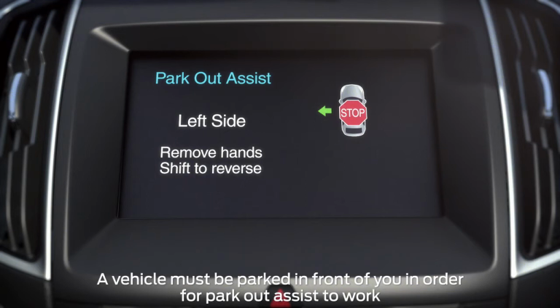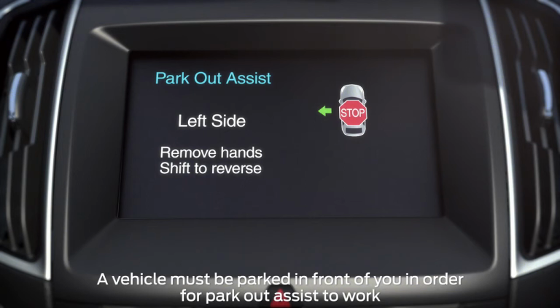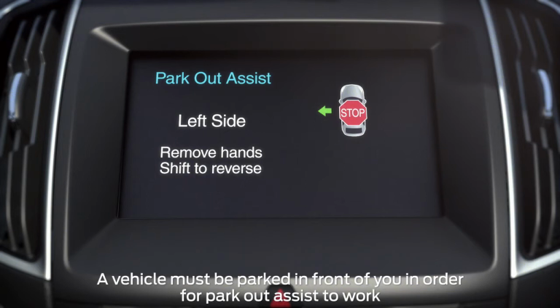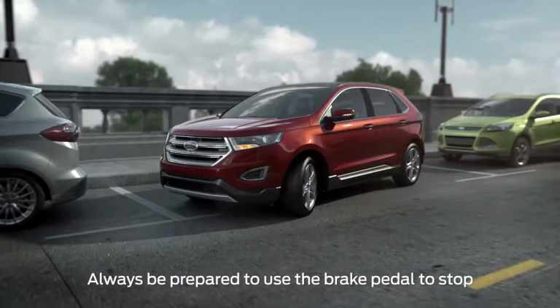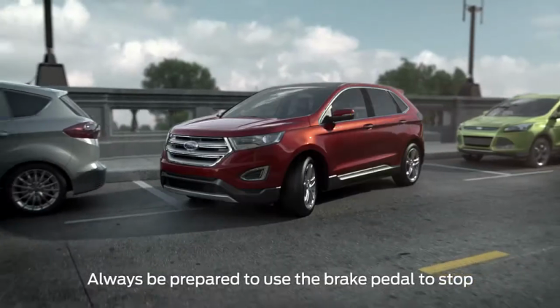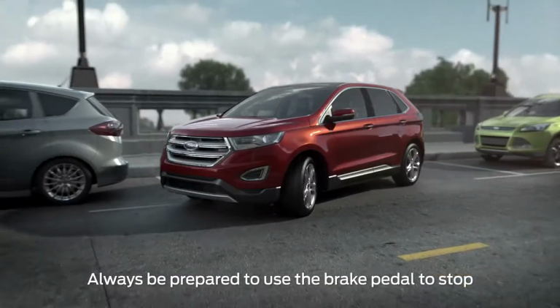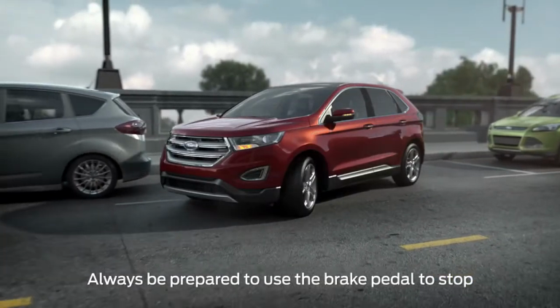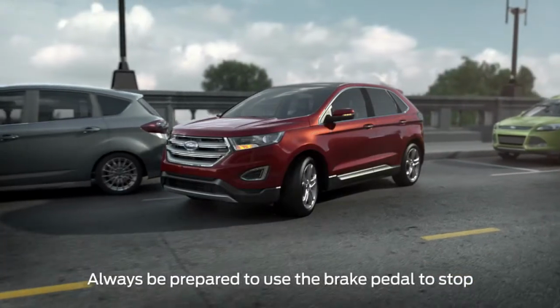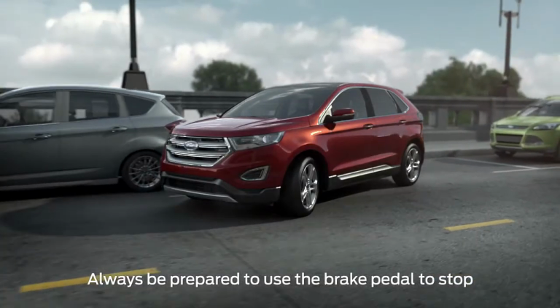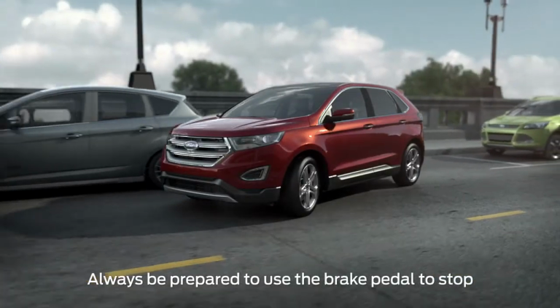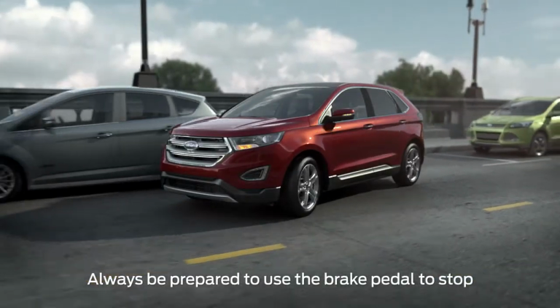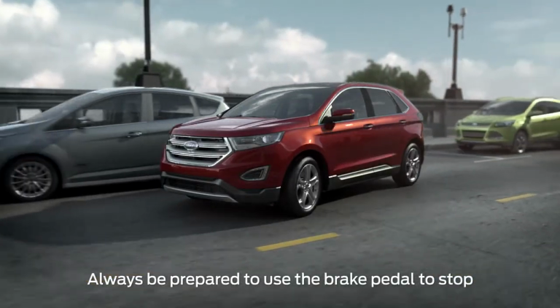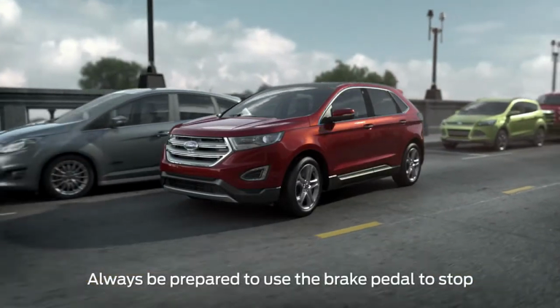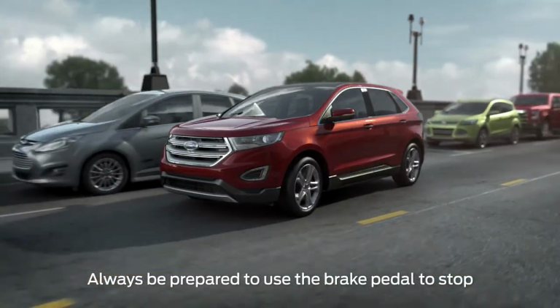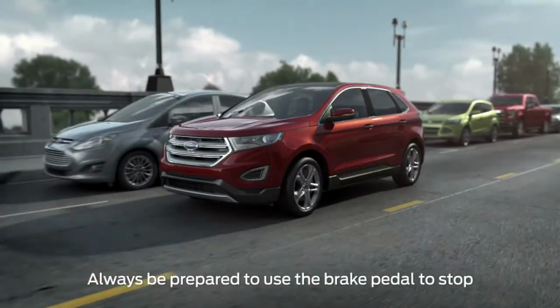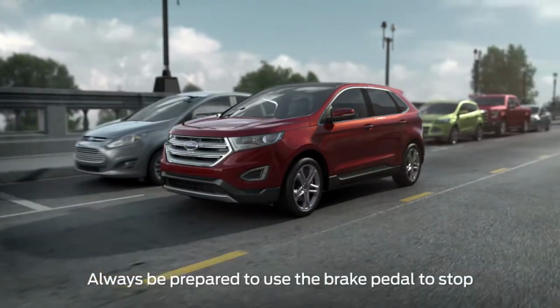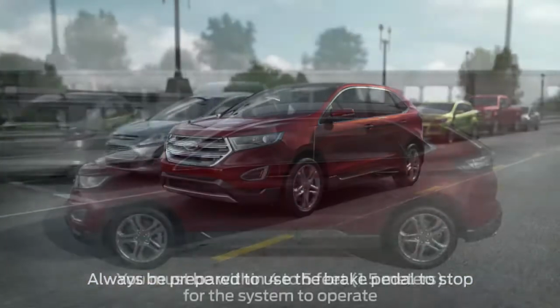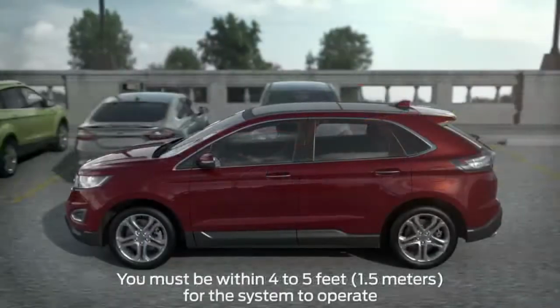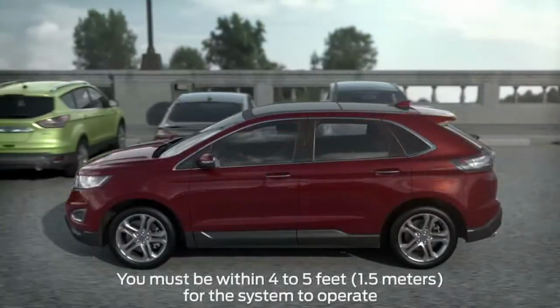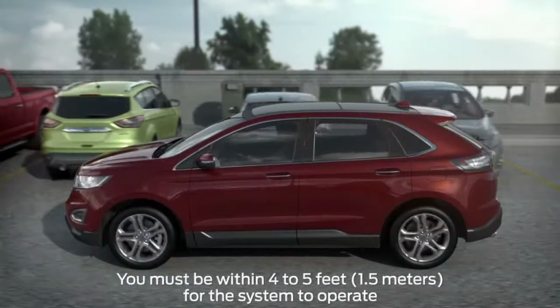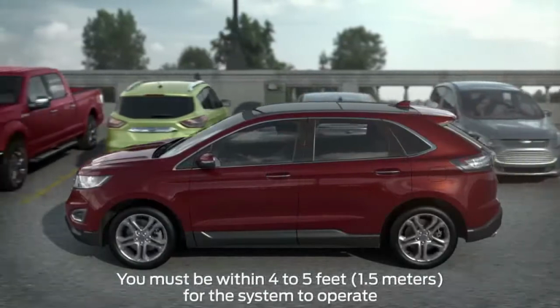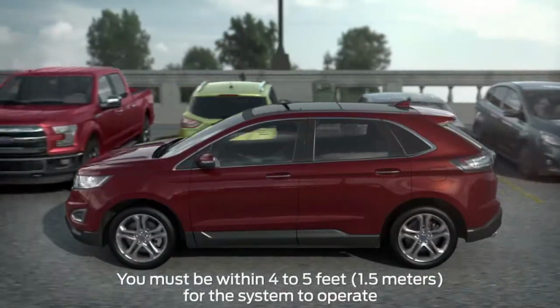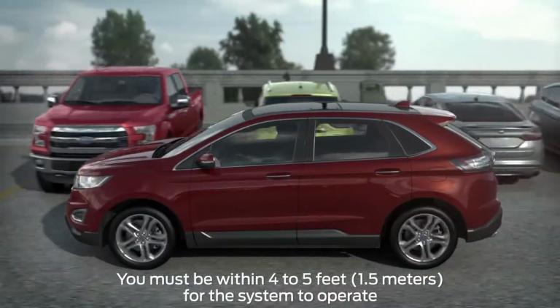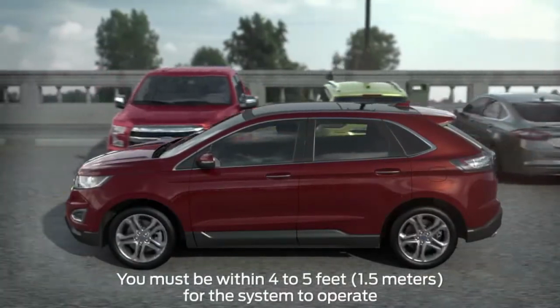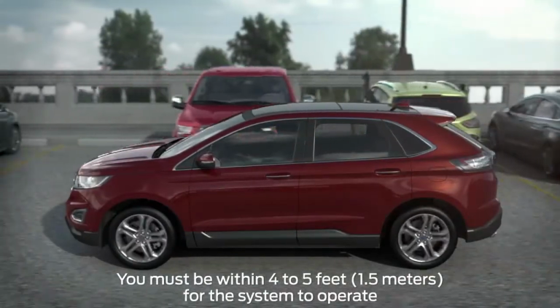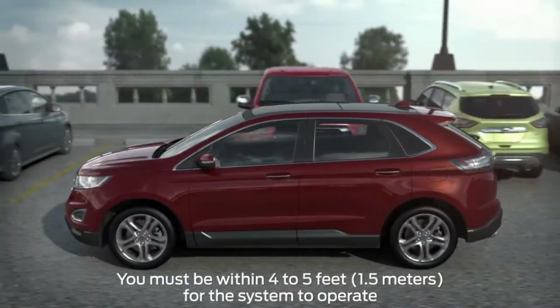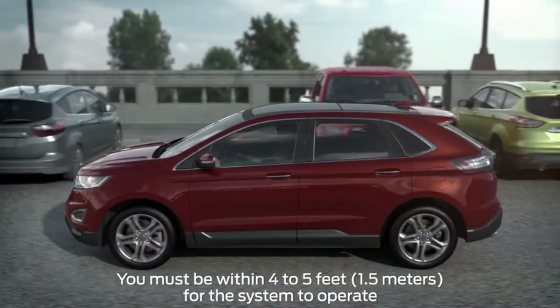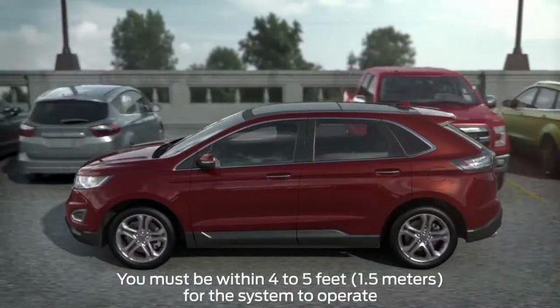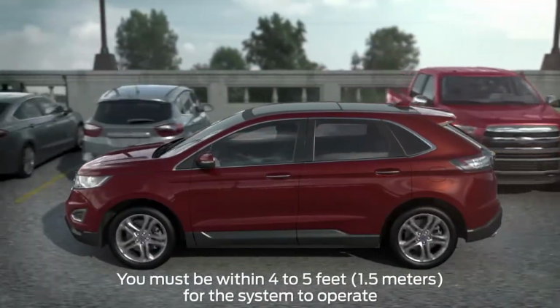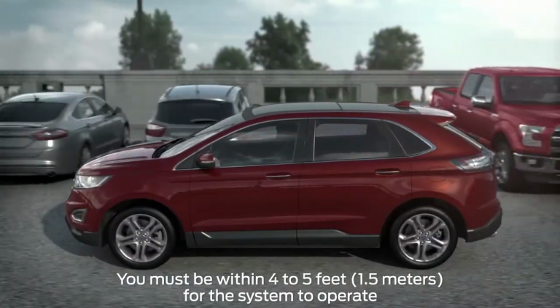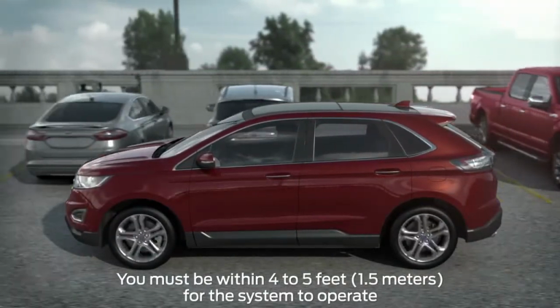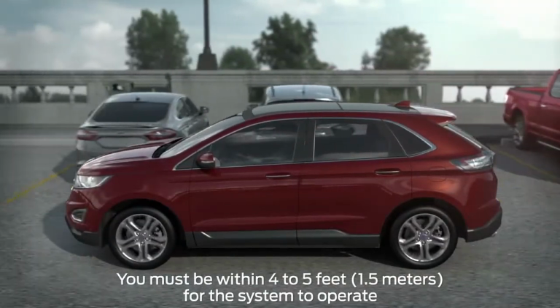Once again, you just accelerate, shift, and brake as needed. In addition, the system can help you back into a perpendicular or traditional parking spot.